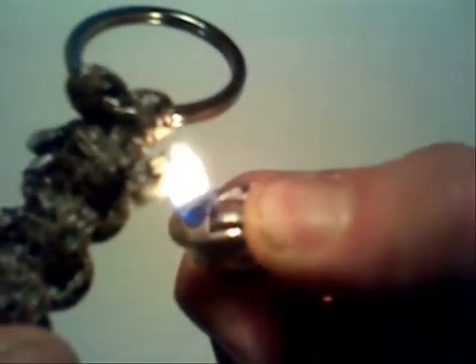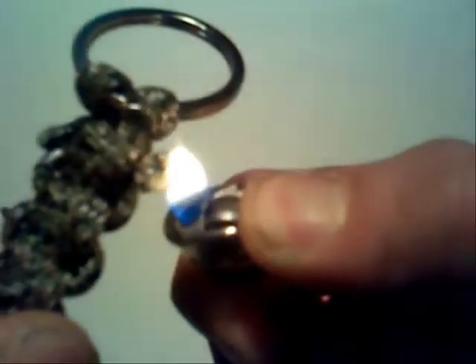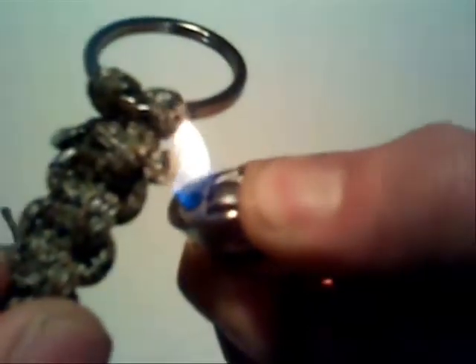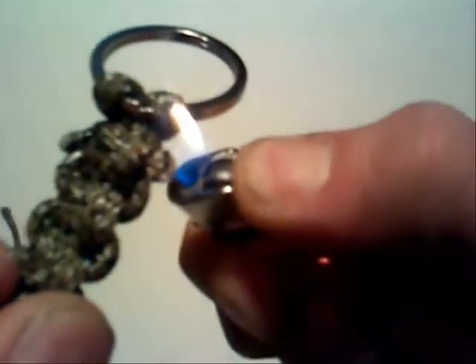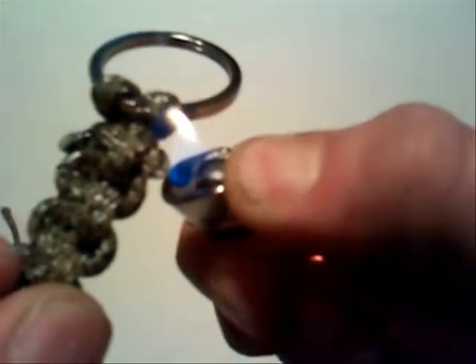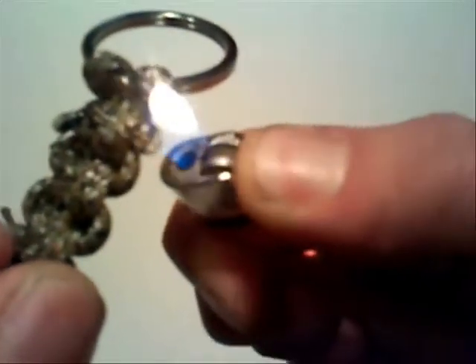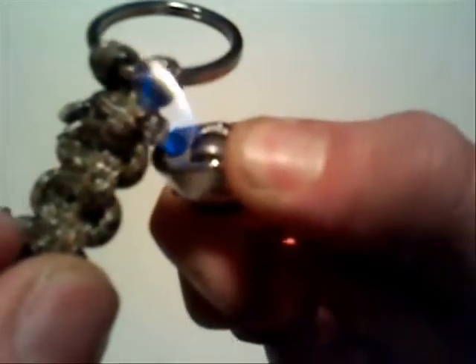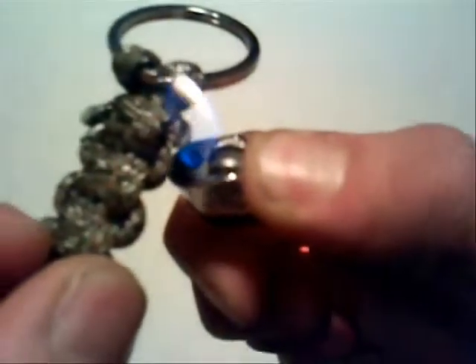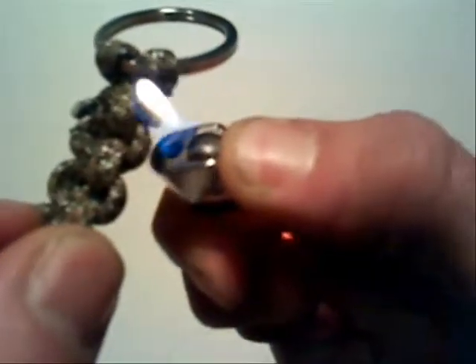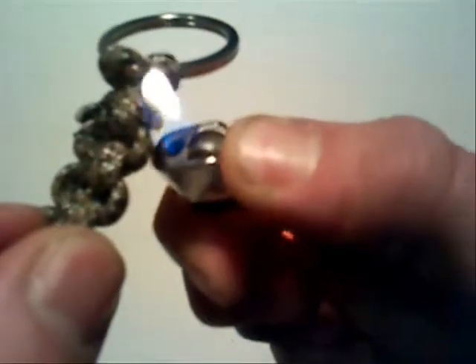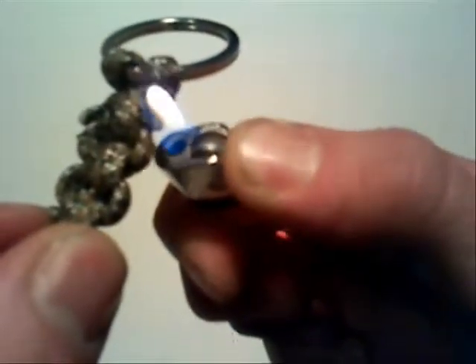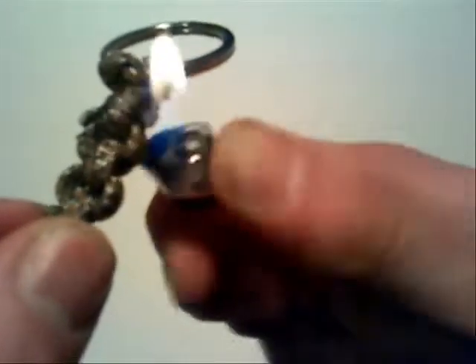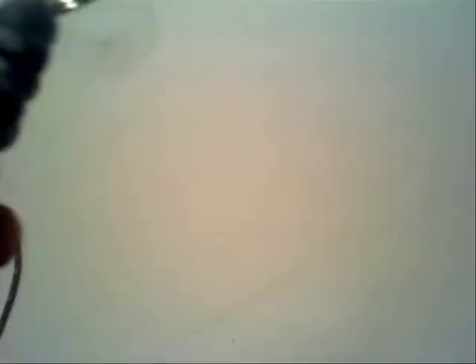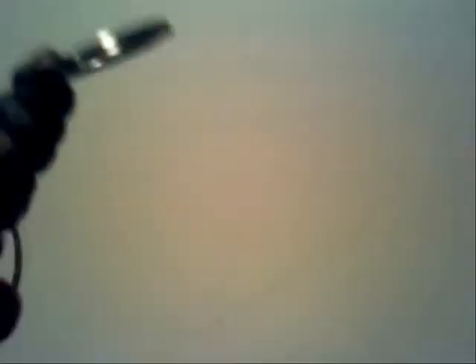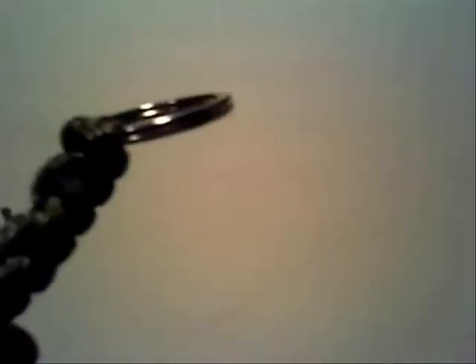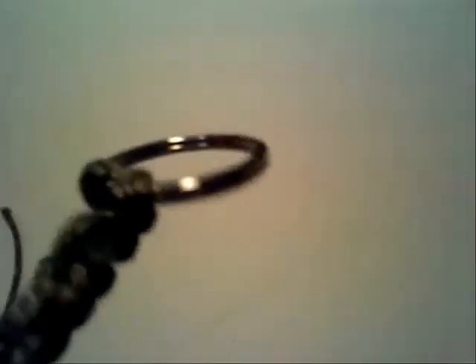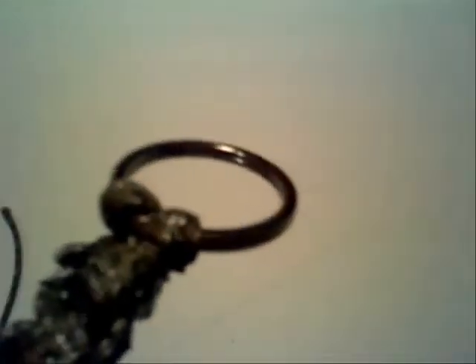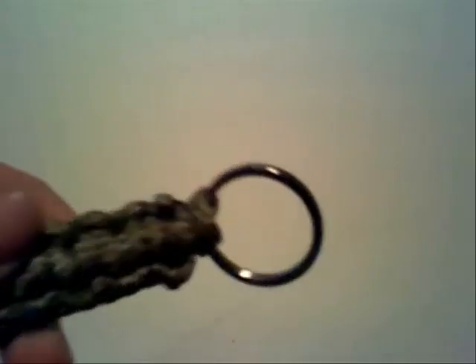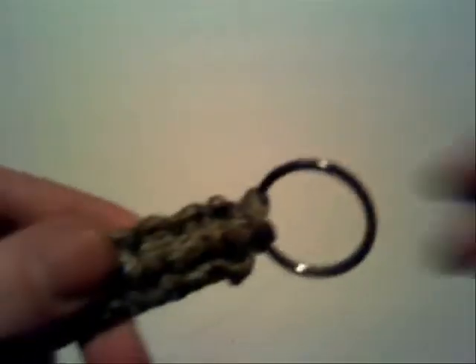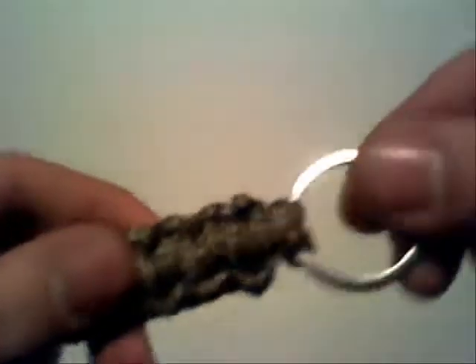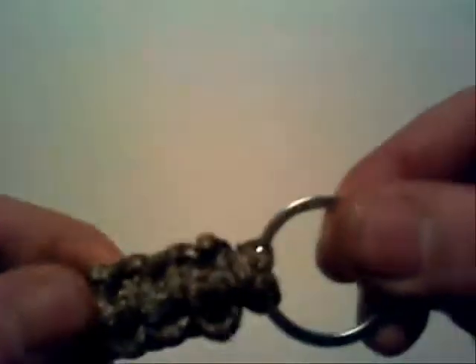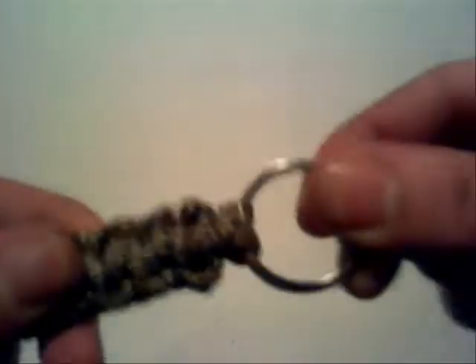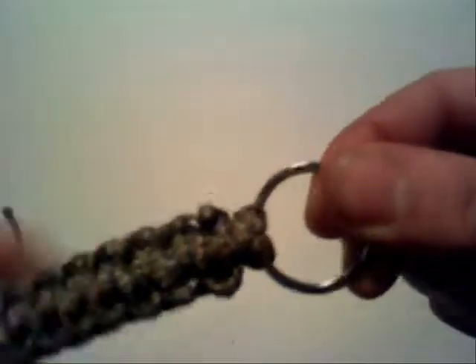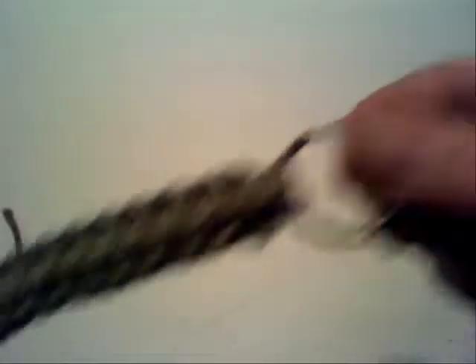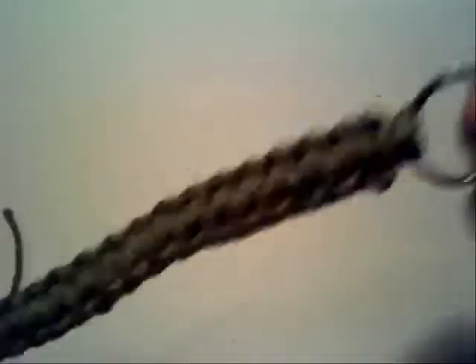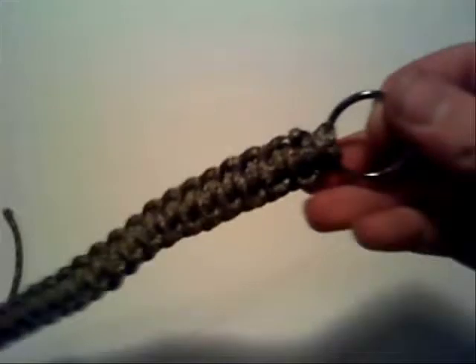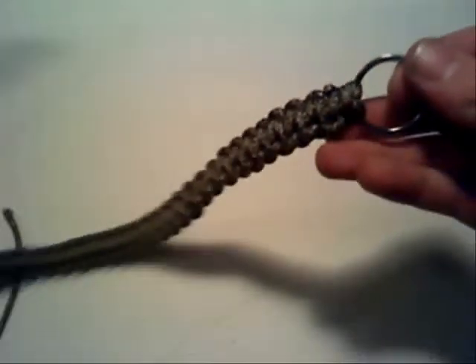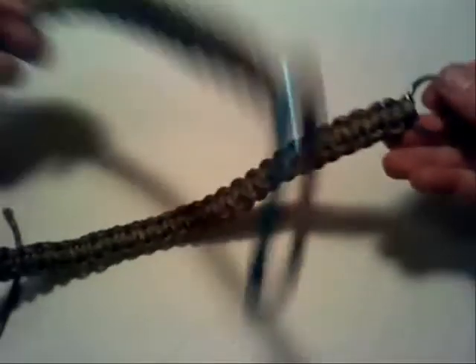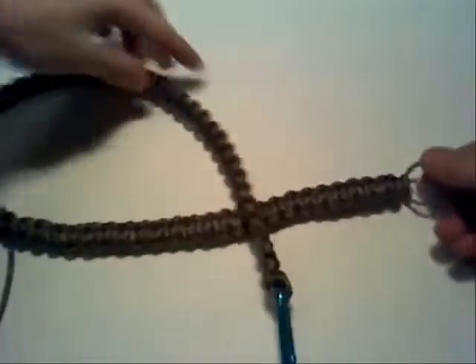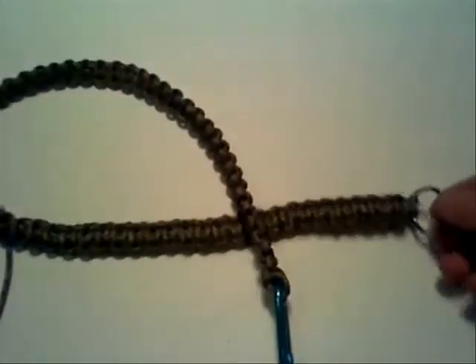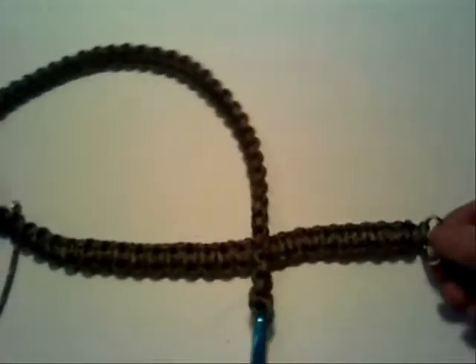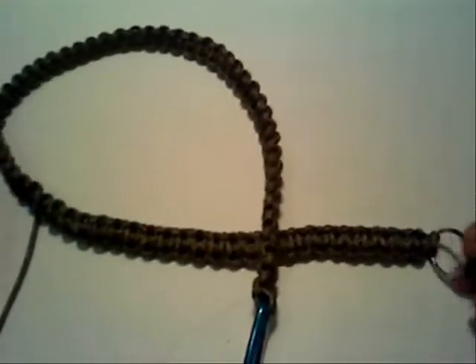This technique for weaving paracord can be used for a variety of fun projects, from keychain bracelets to camera straps. All that matters is that you have something to start the weave from. After that, it's up to you. So have a fantastic day. Patriot Contraptions, signing out.